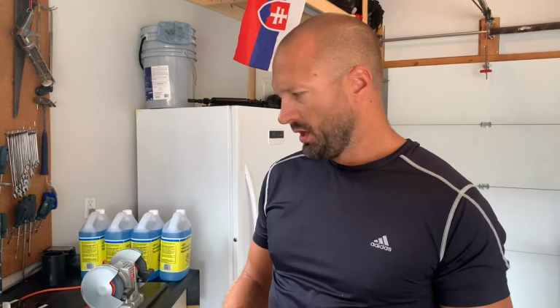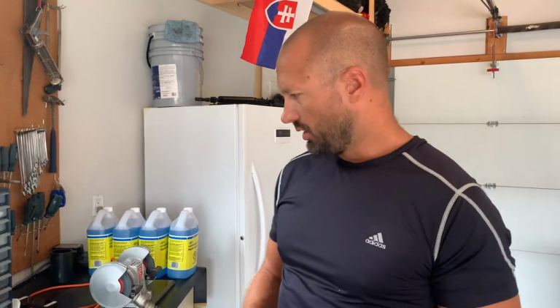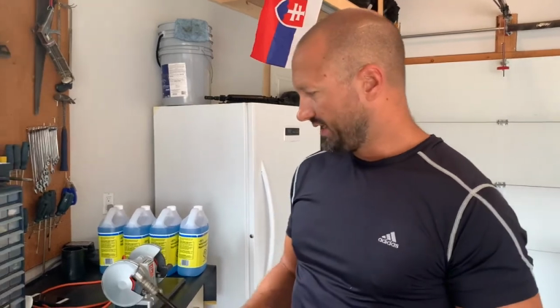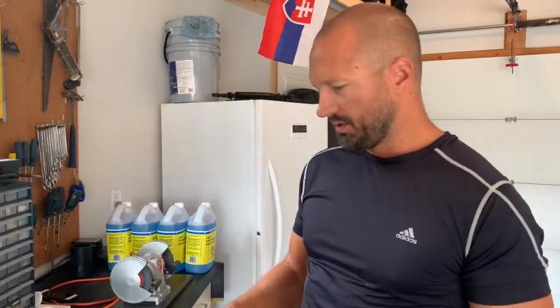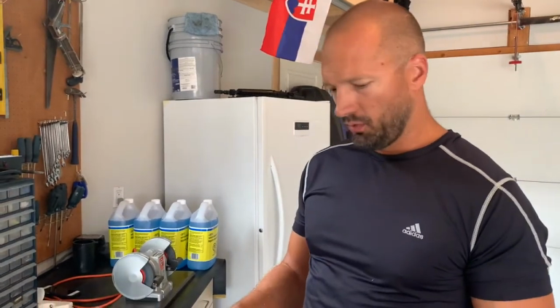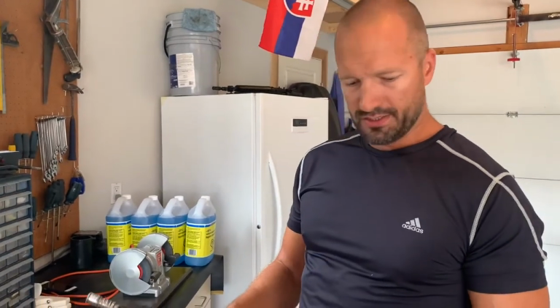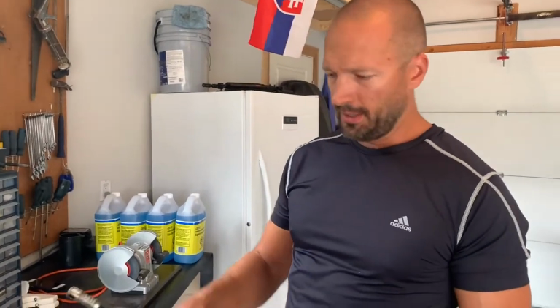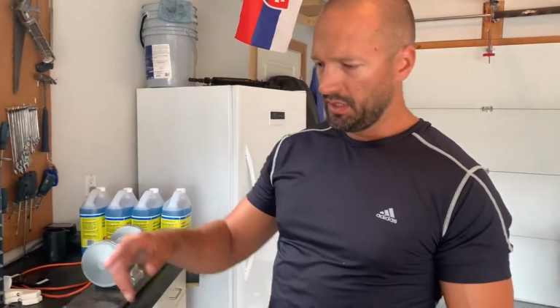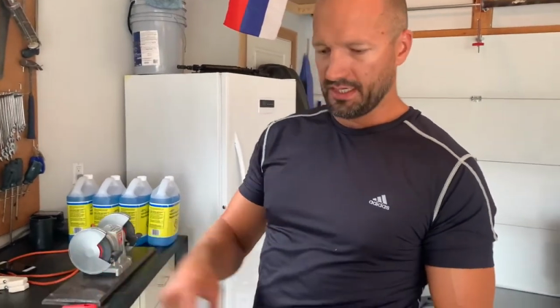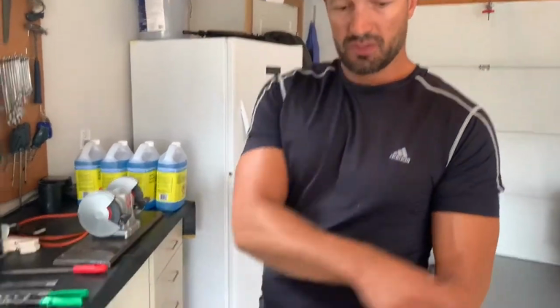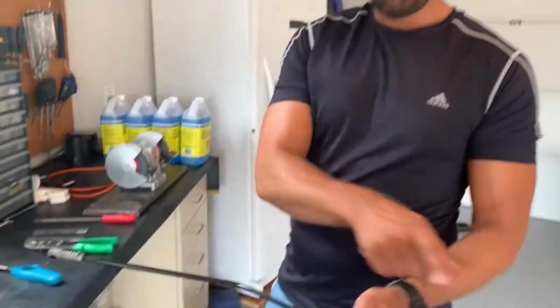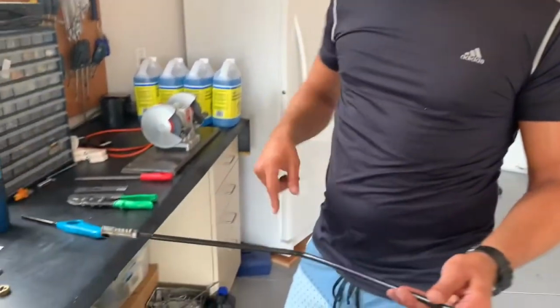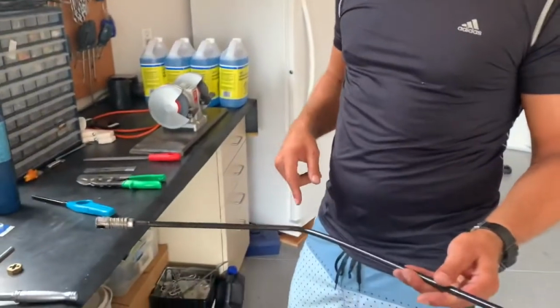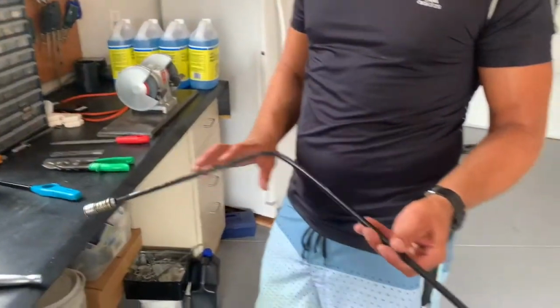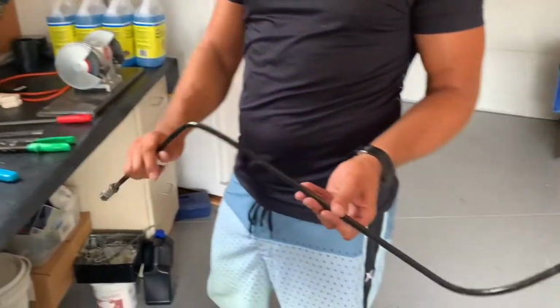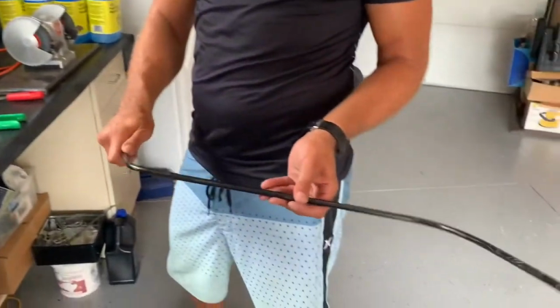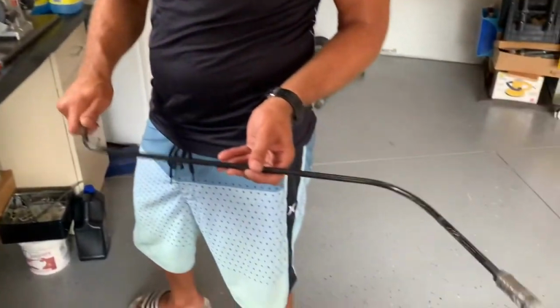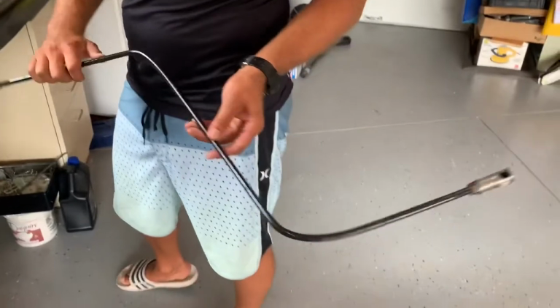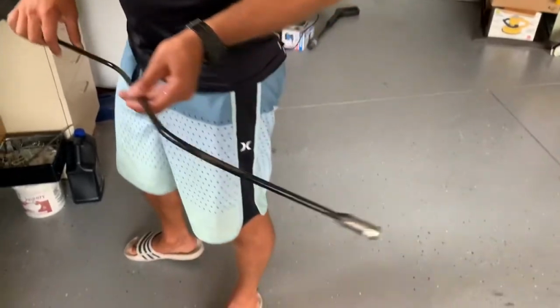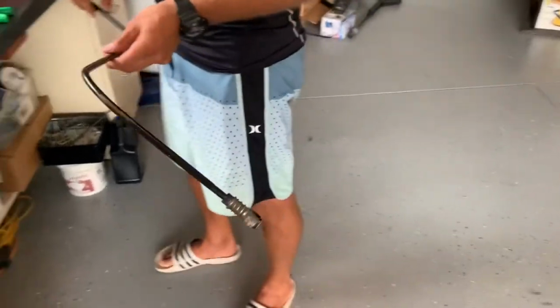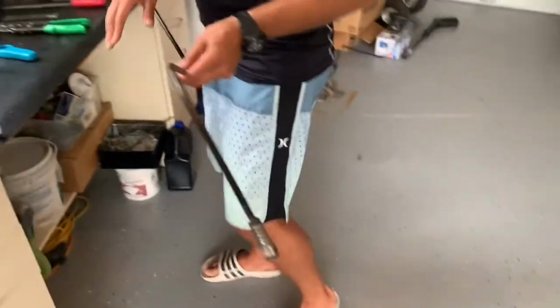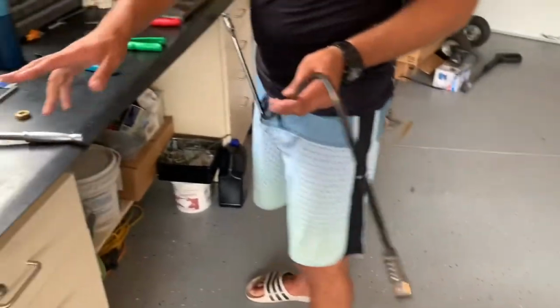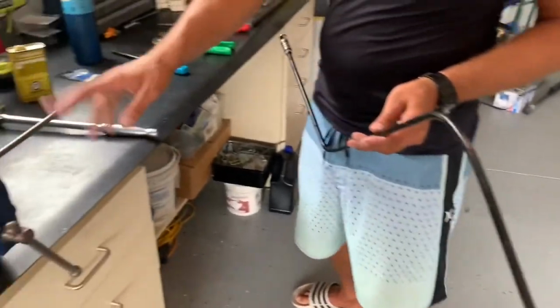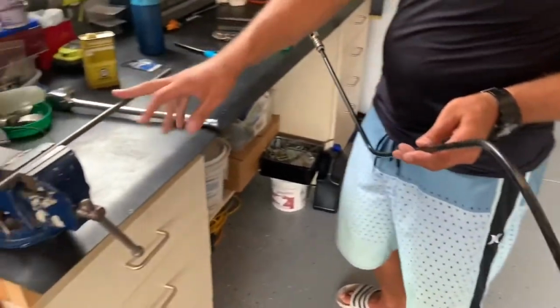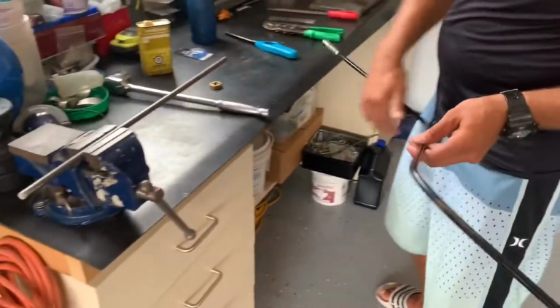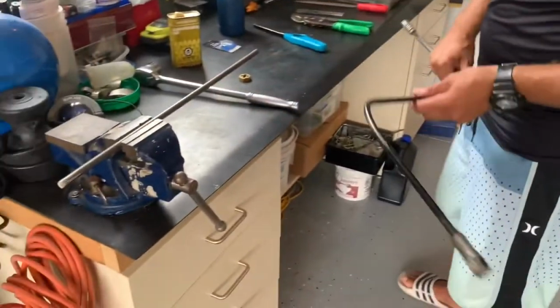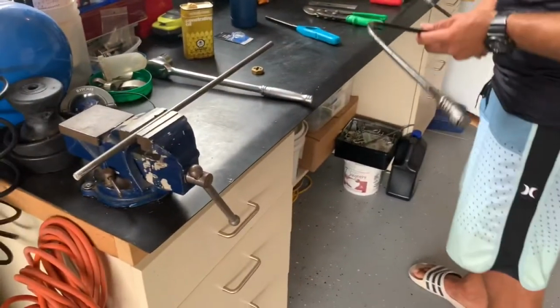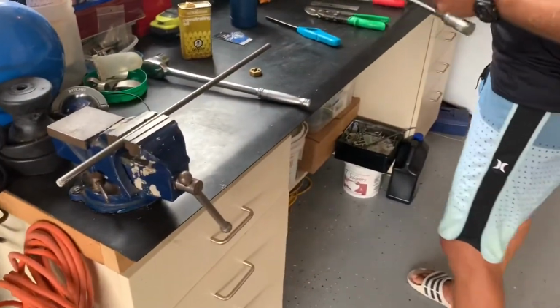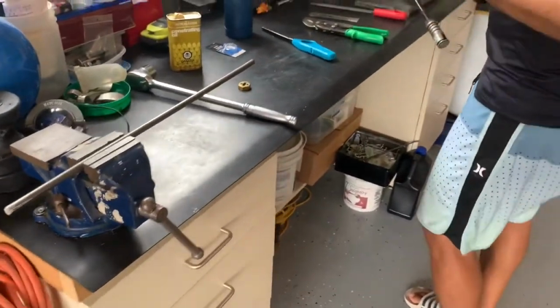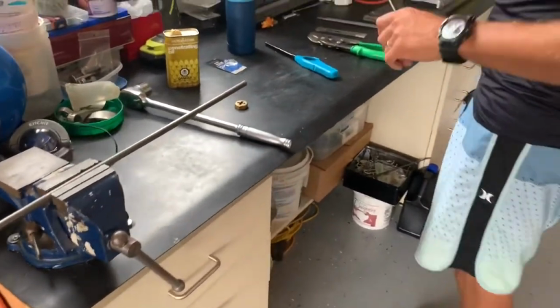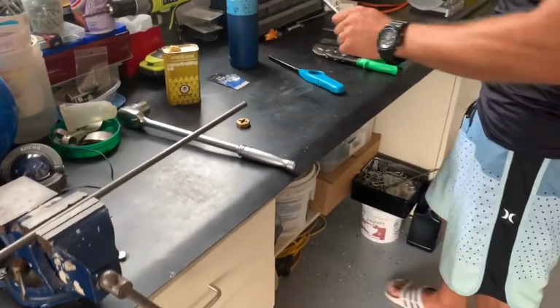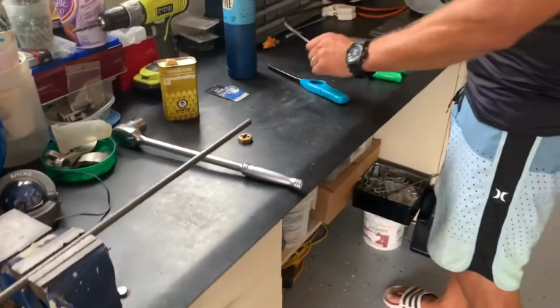That's how simple it was. I spray painted it just to coat it so that it doesn't rust as quickly. I think this steel would rust almost right away if you left it completely exposed.